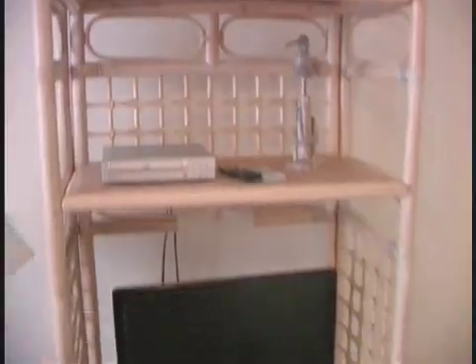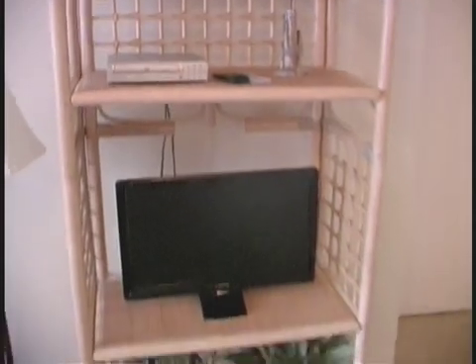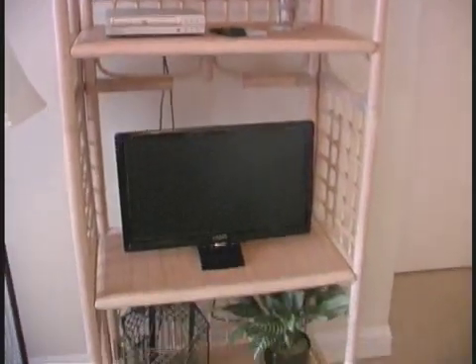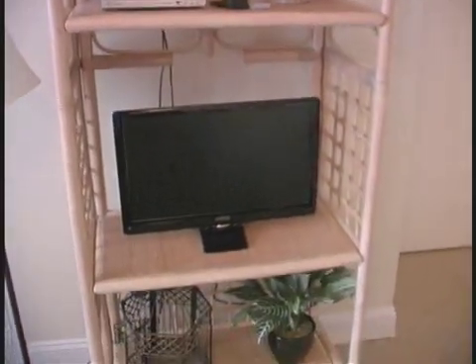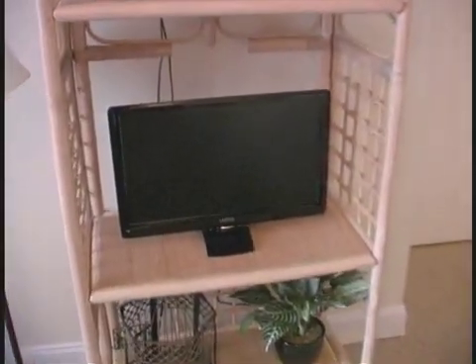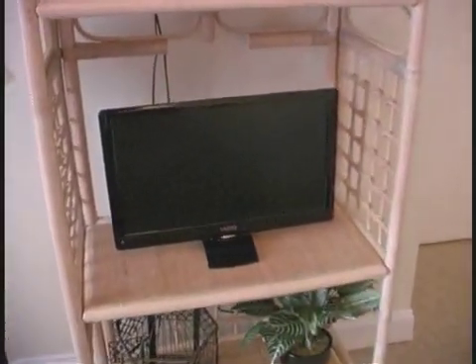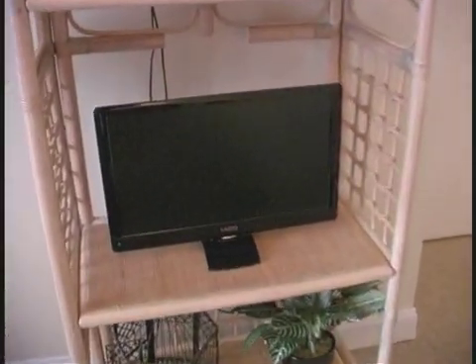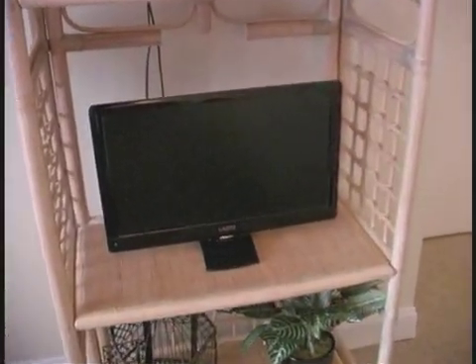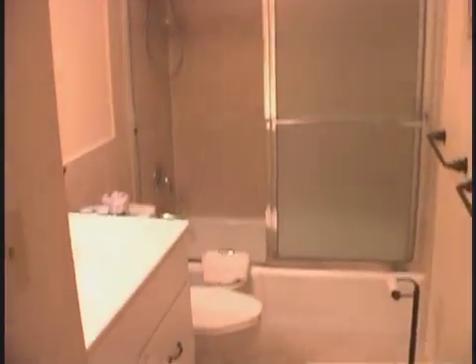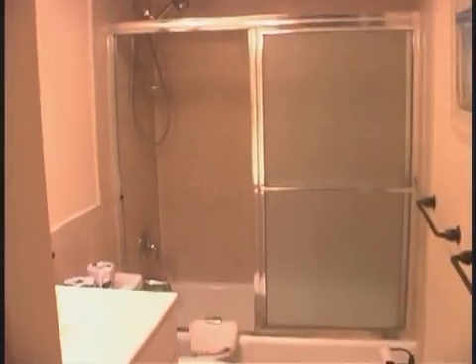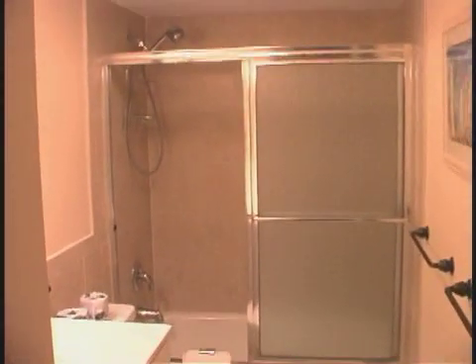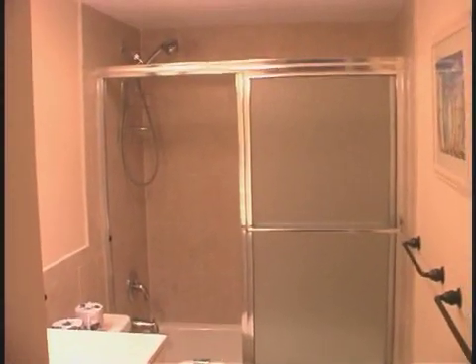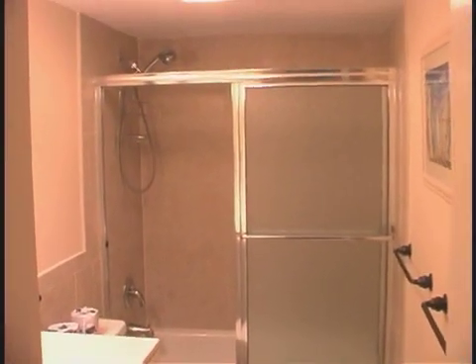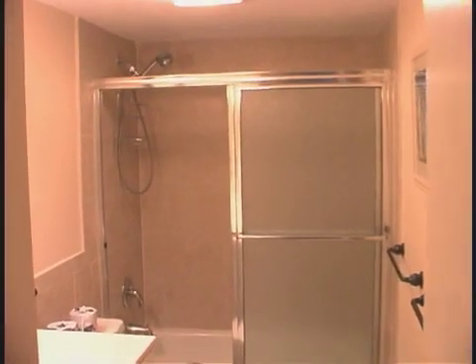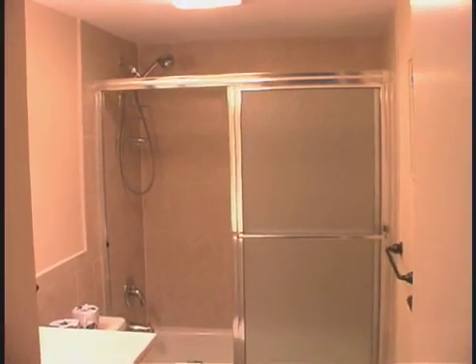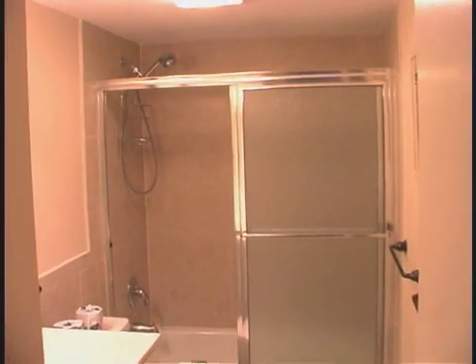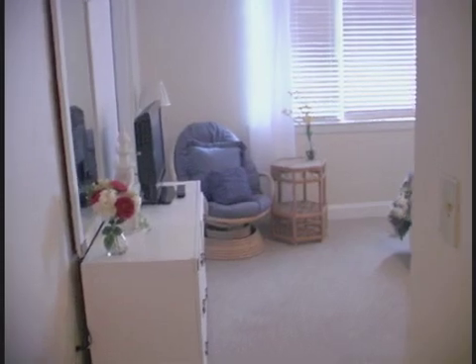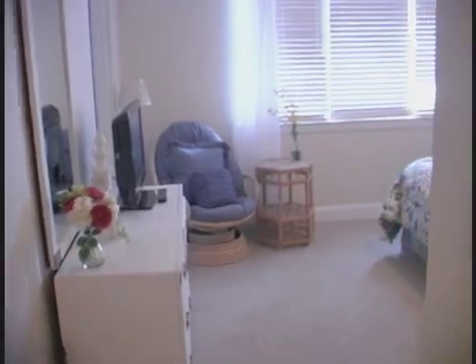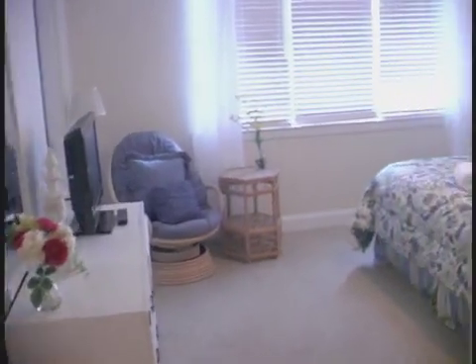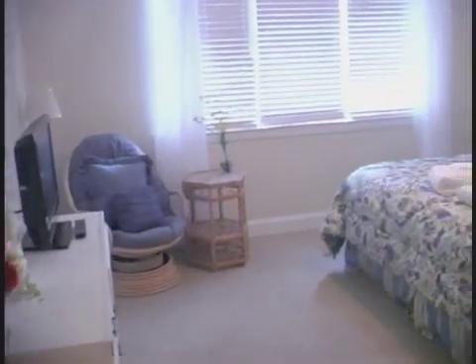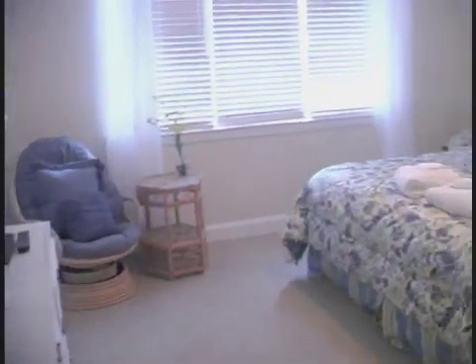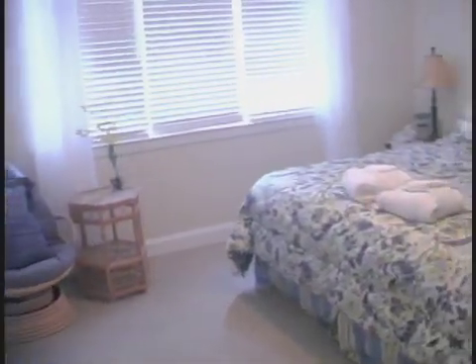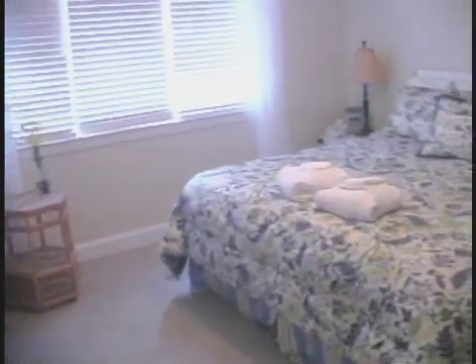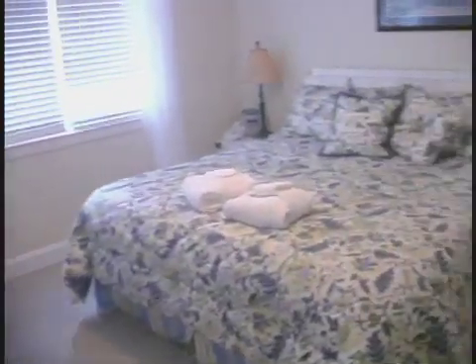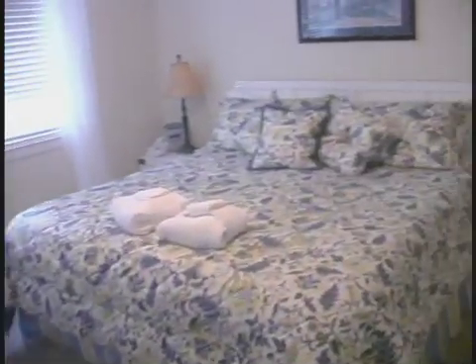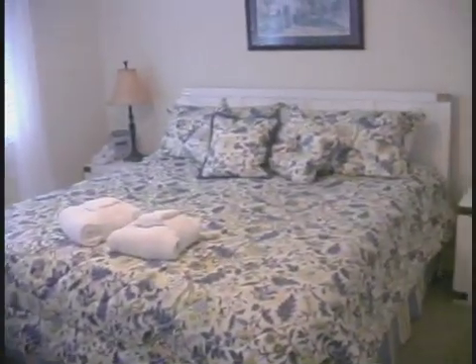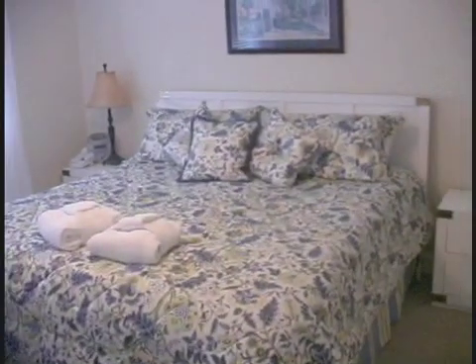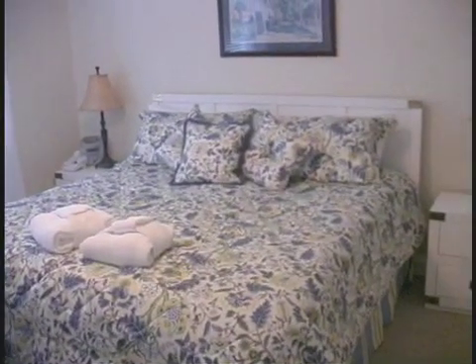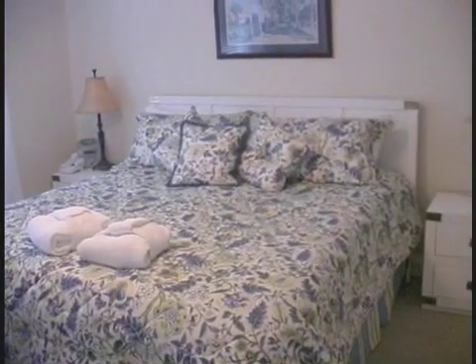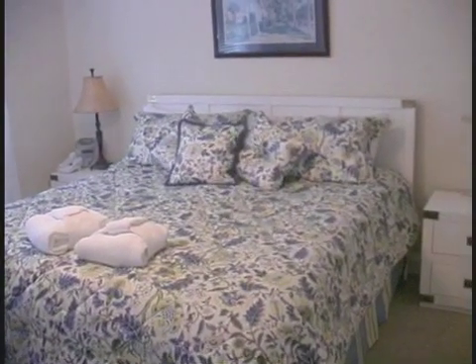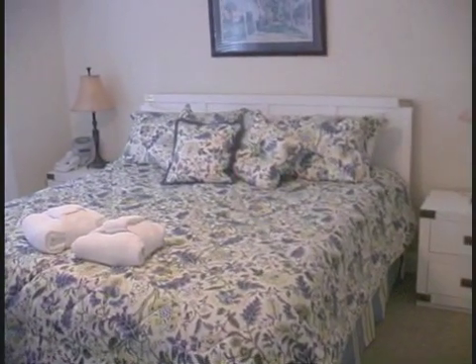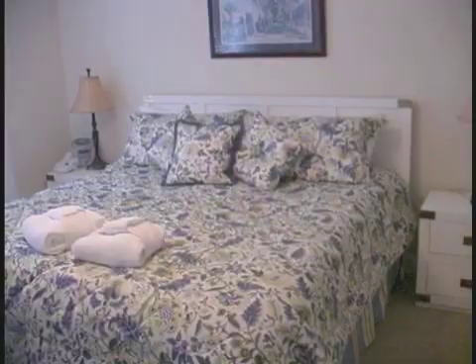And a flat screen TV with DVD player. You'll have a gorgeous bathroom to enjoy also. Then take a look at this king master. What a special room this is — luxury all the way.